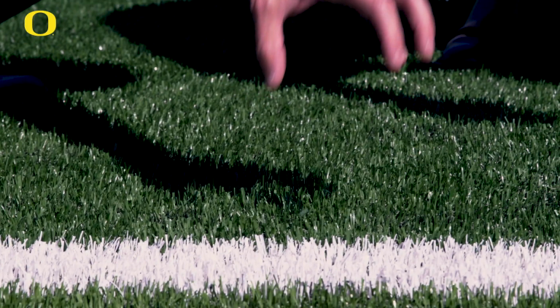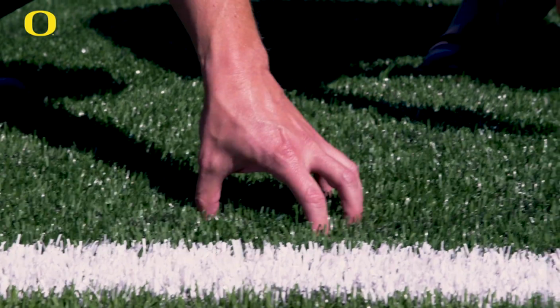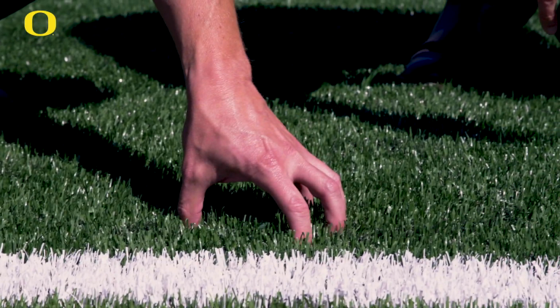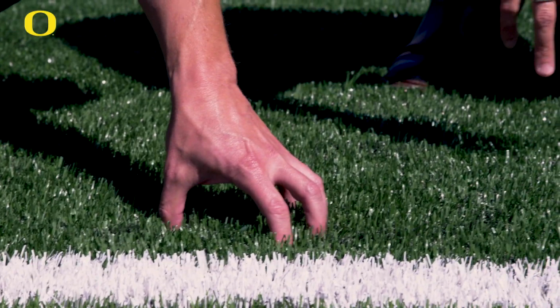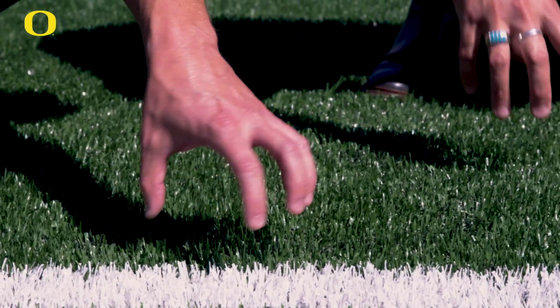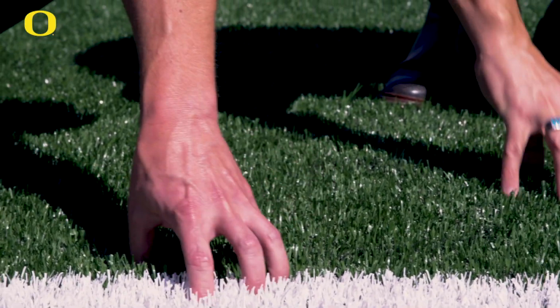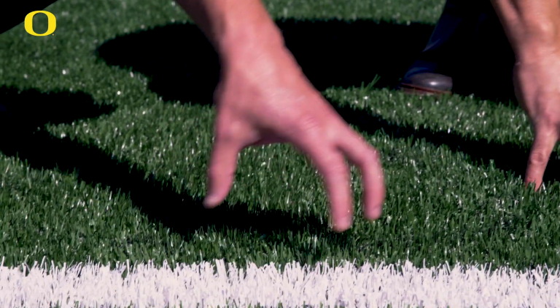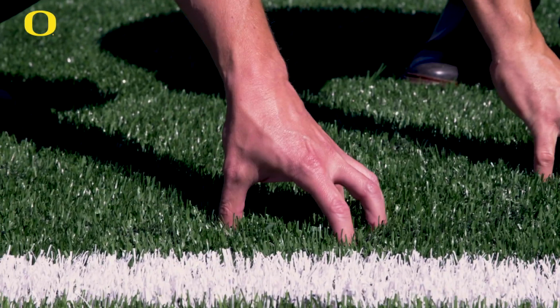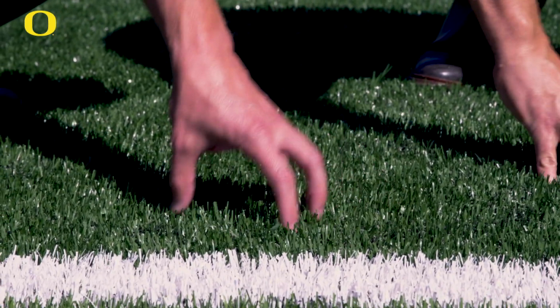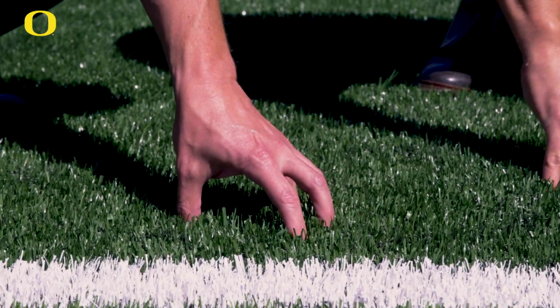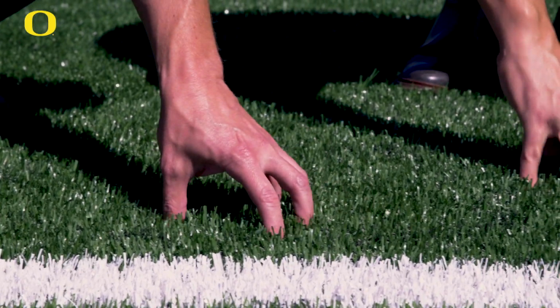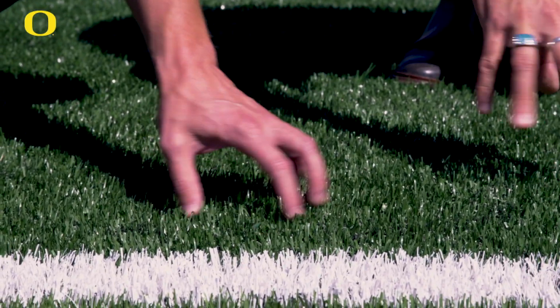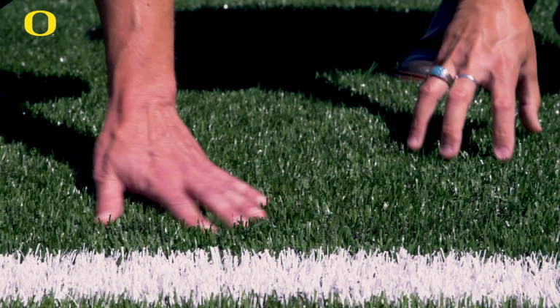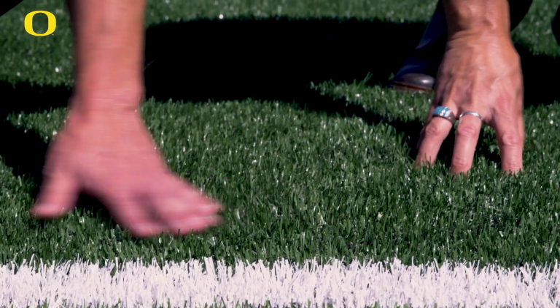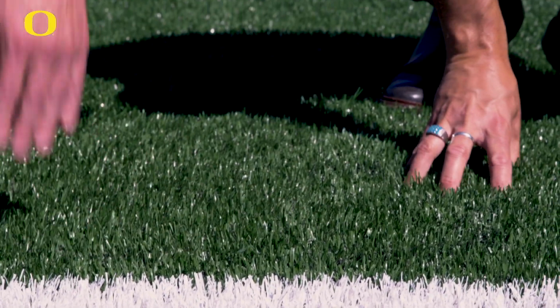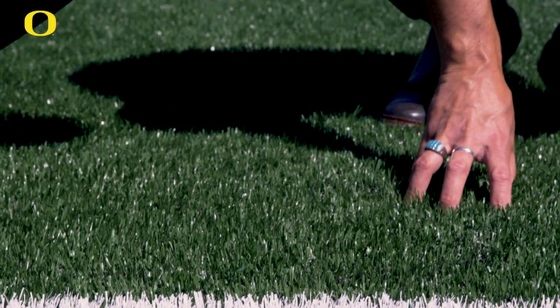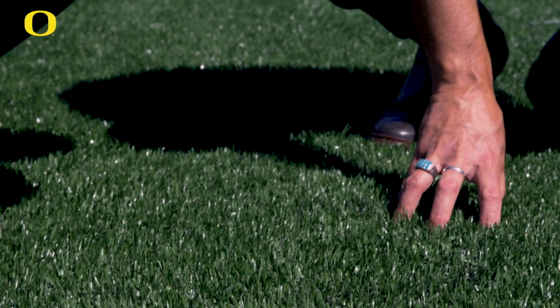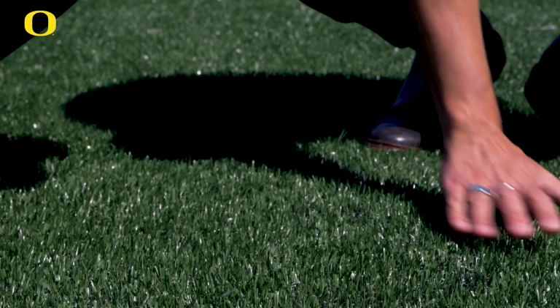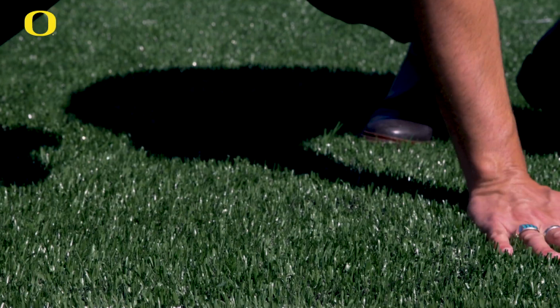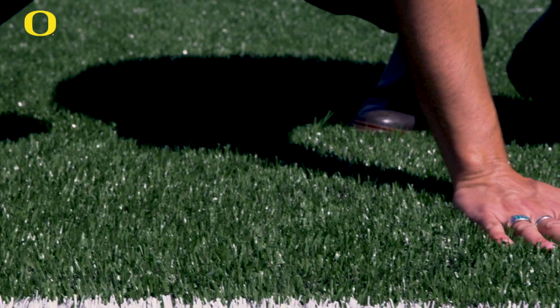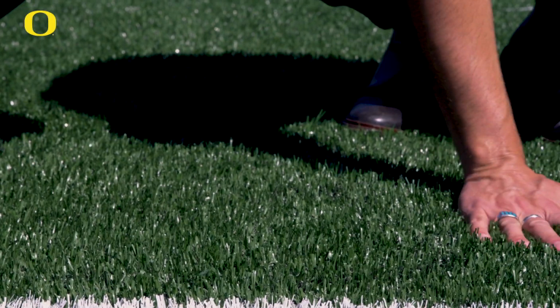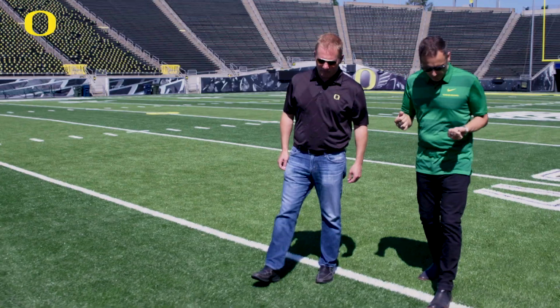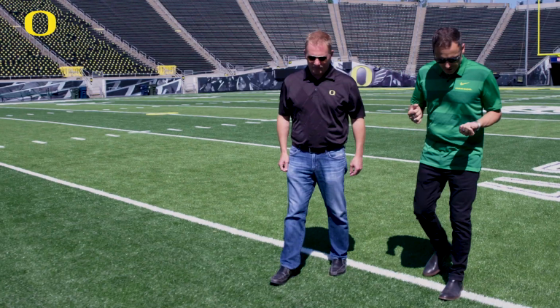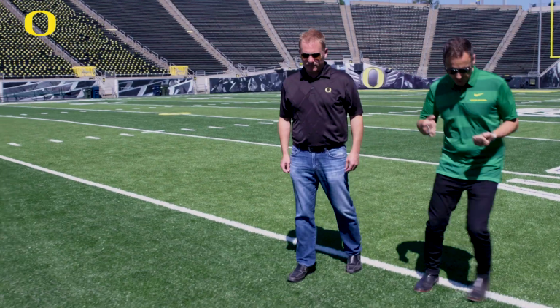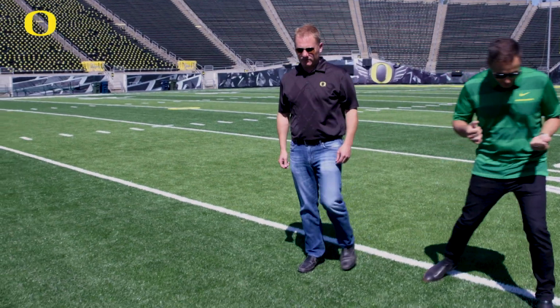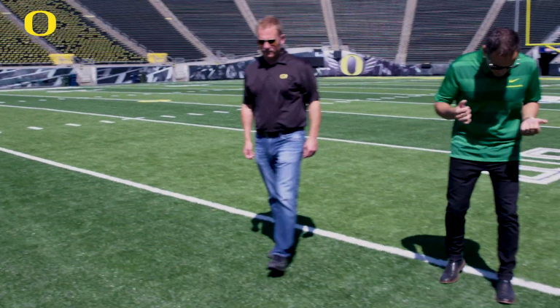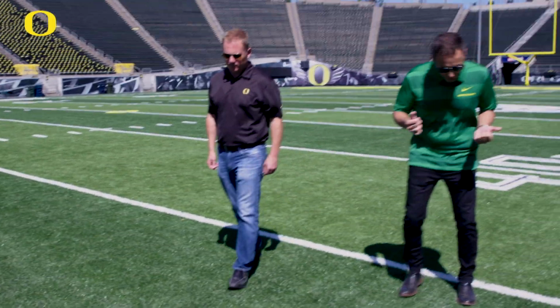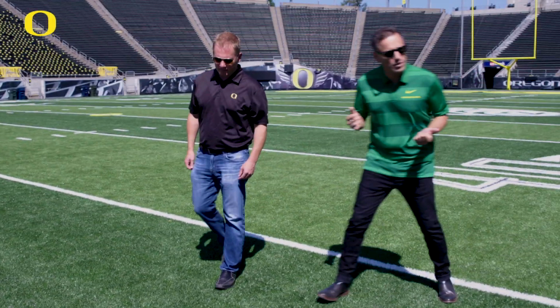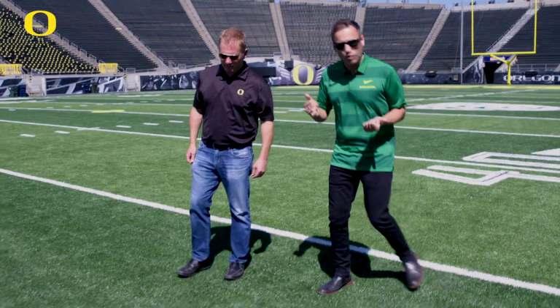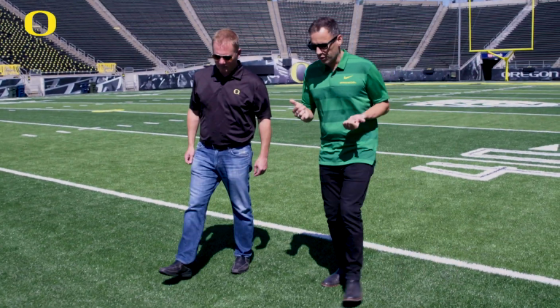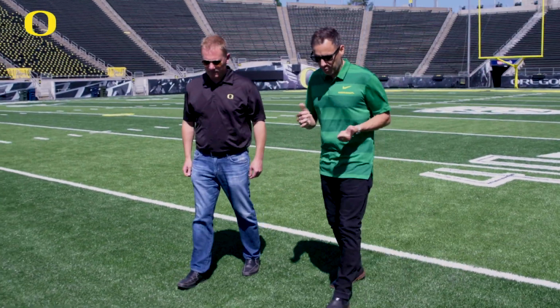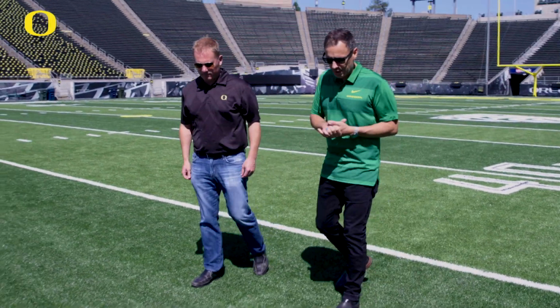When people see this I think they don't realize how cushioning it feels yet very firm. I mean I'm on flat-soled shoes and I know I can just move all over the place.